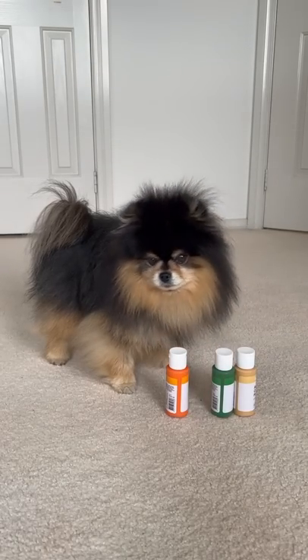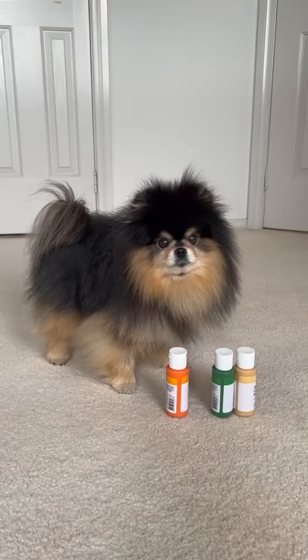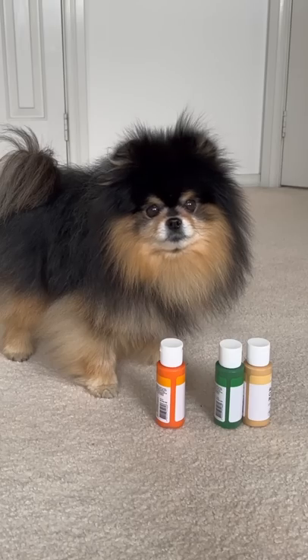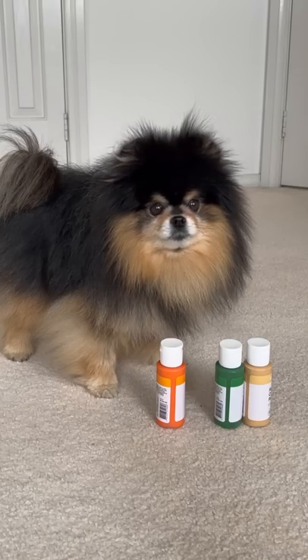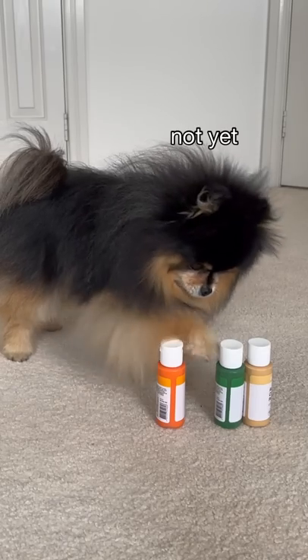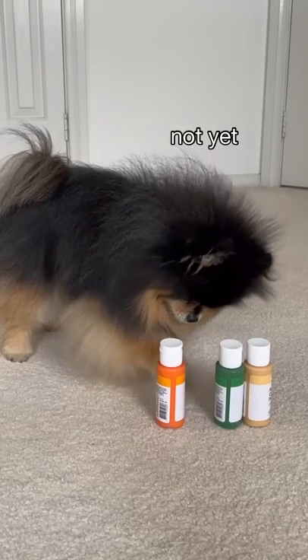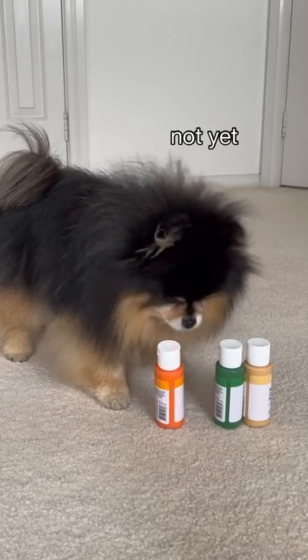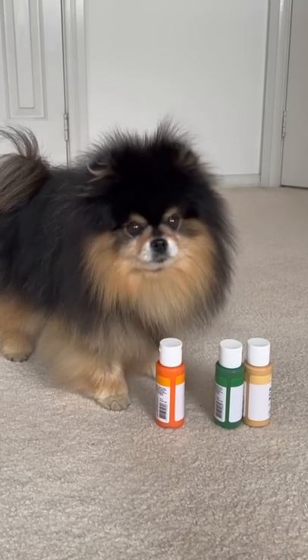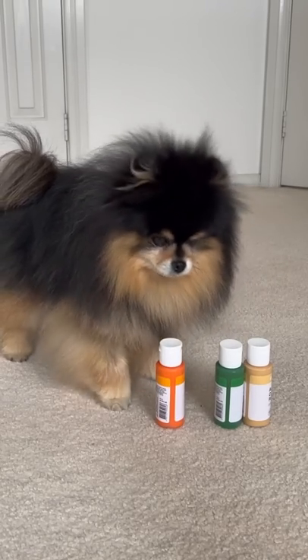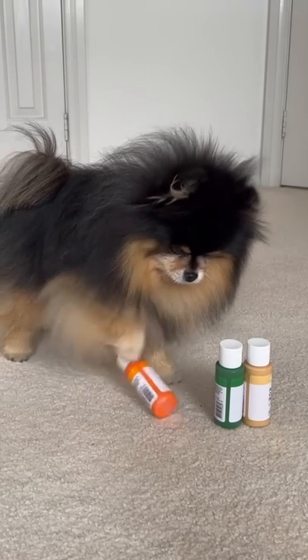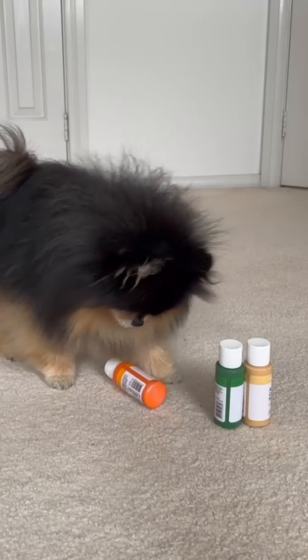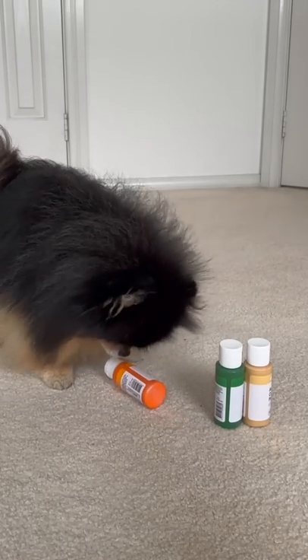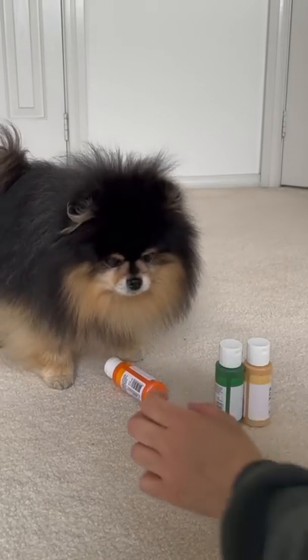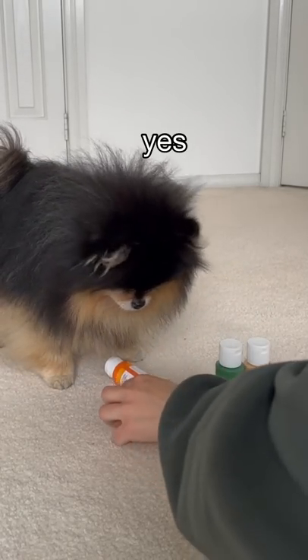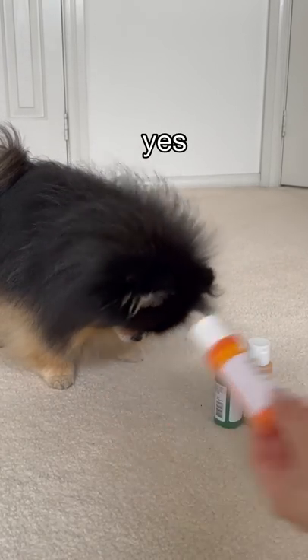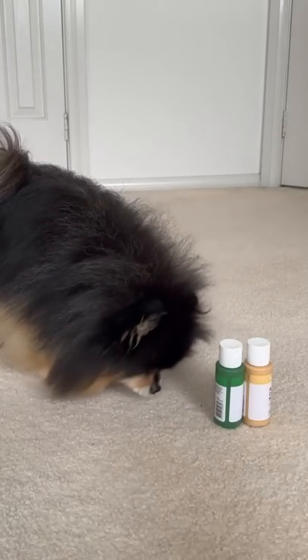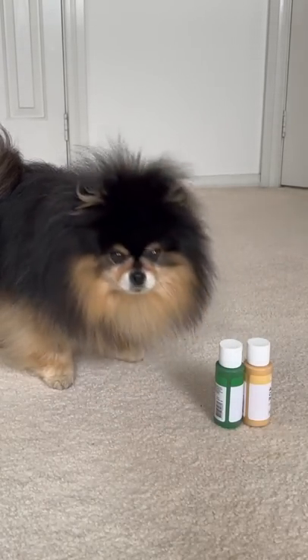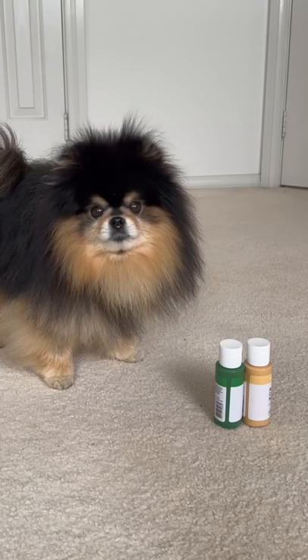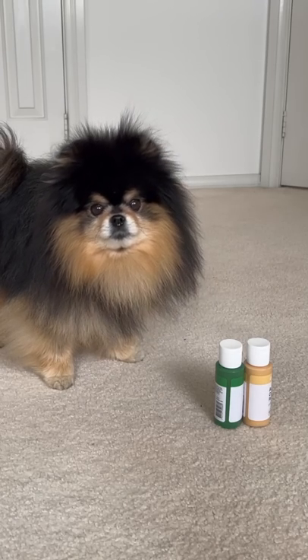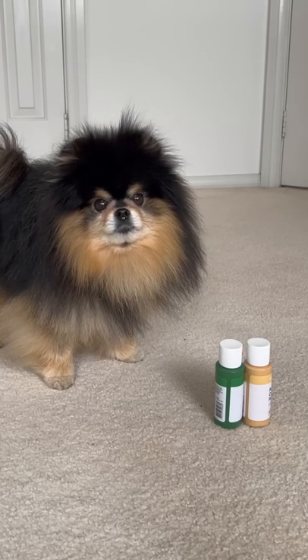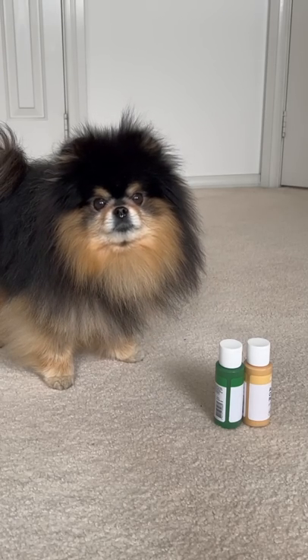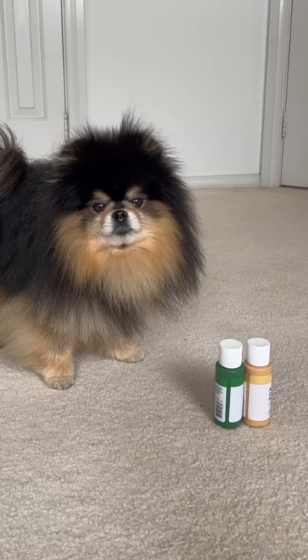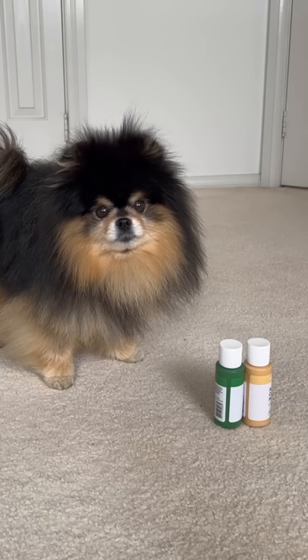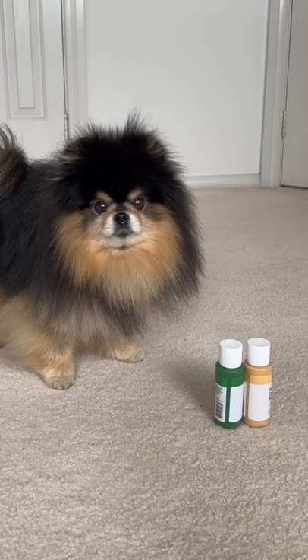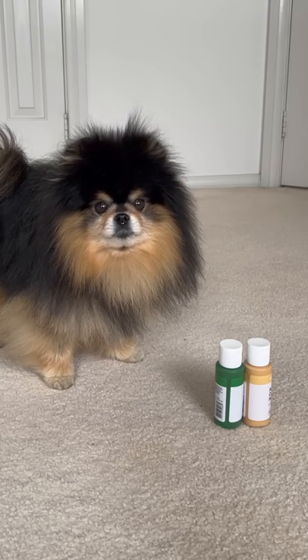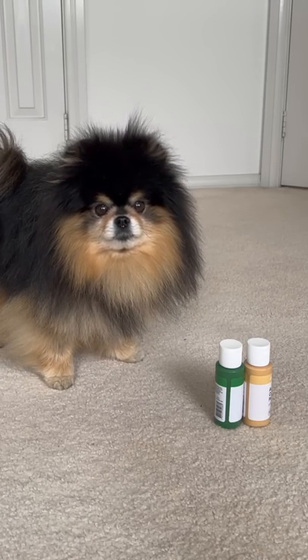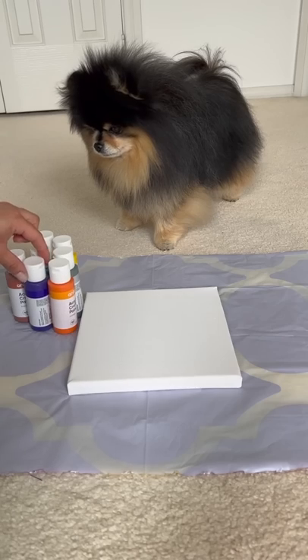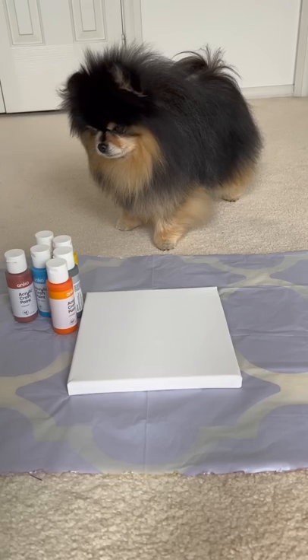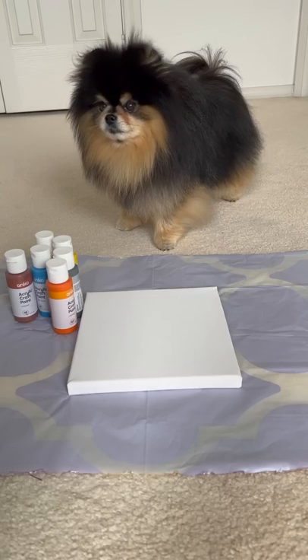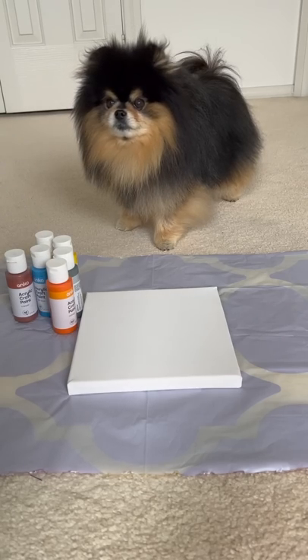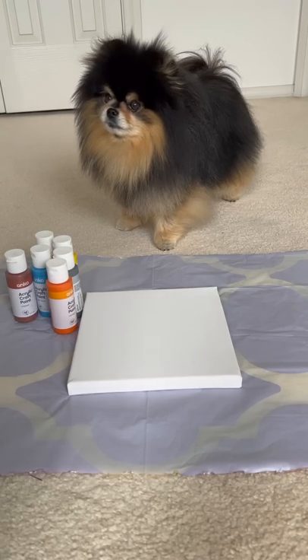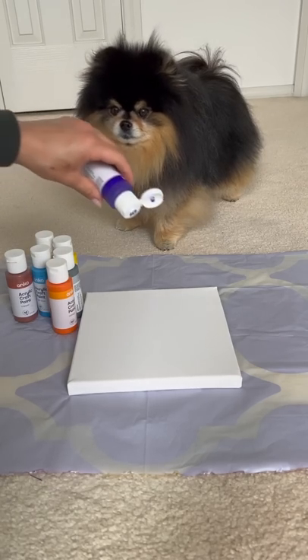Alright, let's start. You ready? You want to... Oh! You want the orange one too? Okay. Alright, well, we've got quite a few colours now. Let's get started. You ready? You're going to have some peanut butter. We'll start with purple.